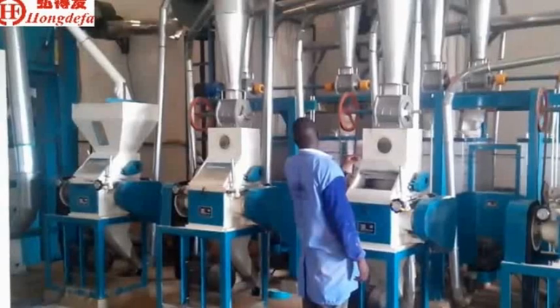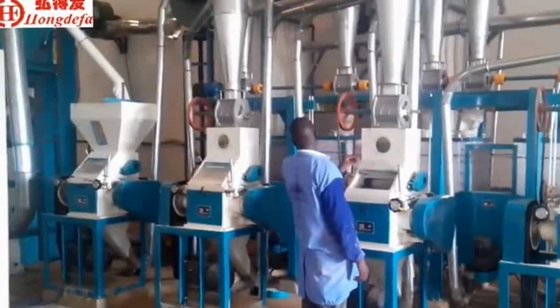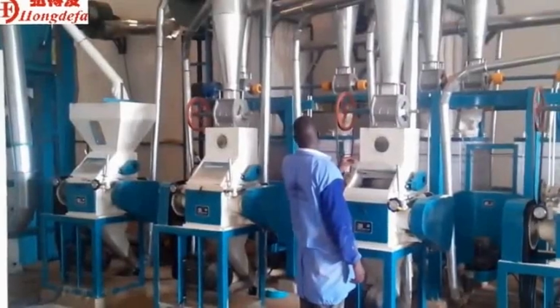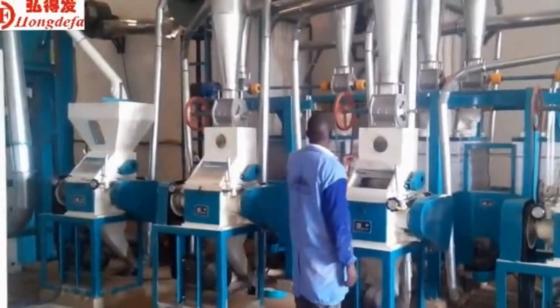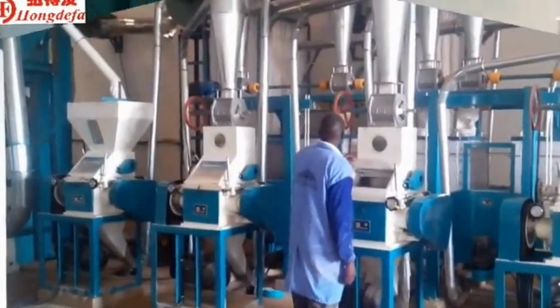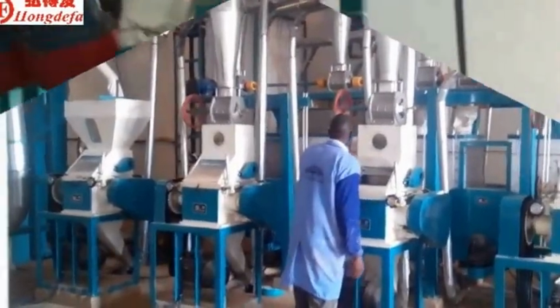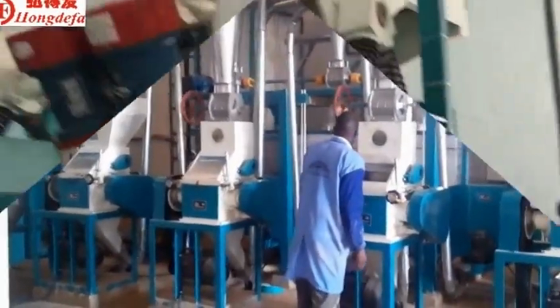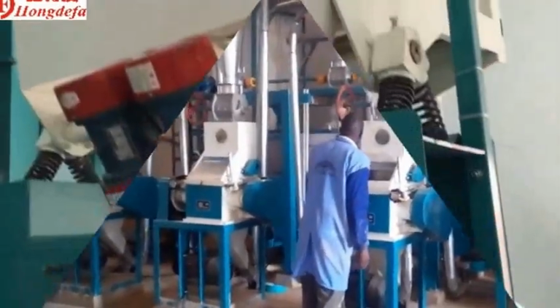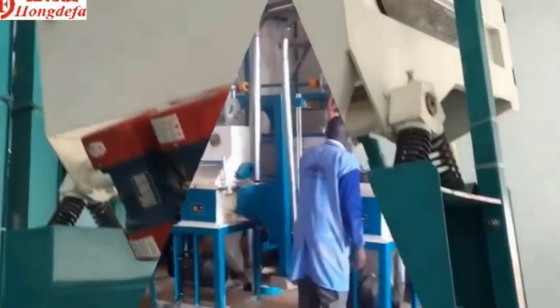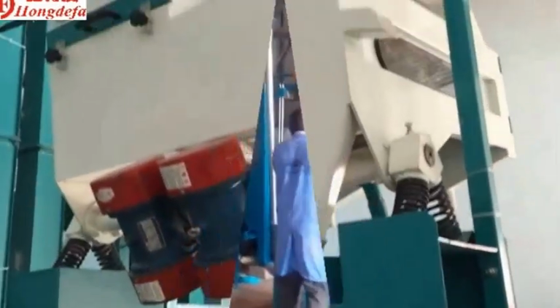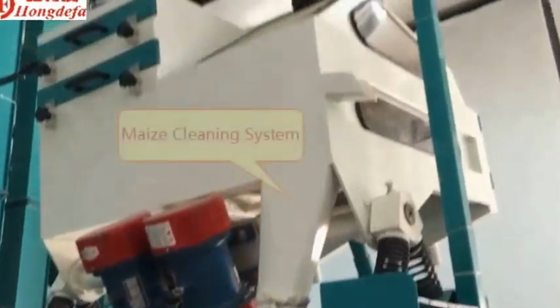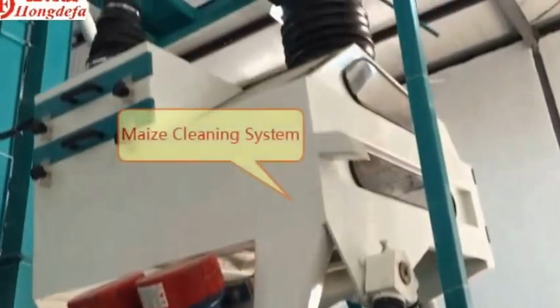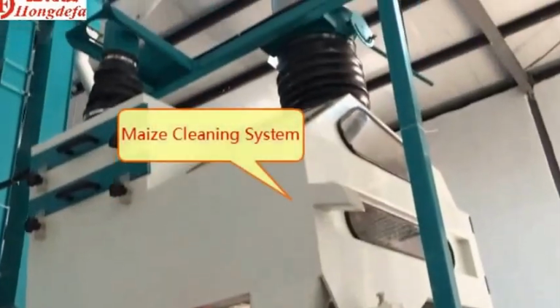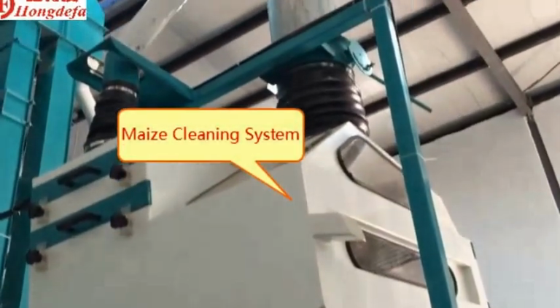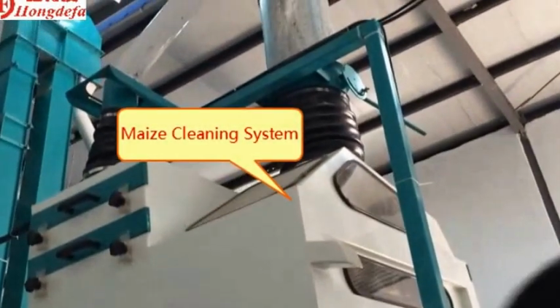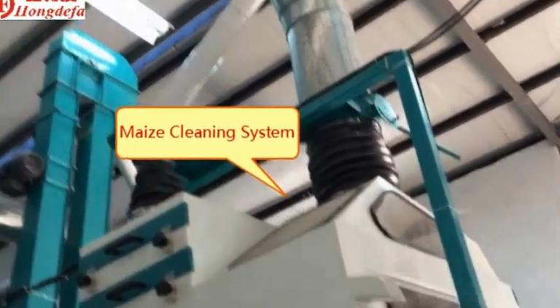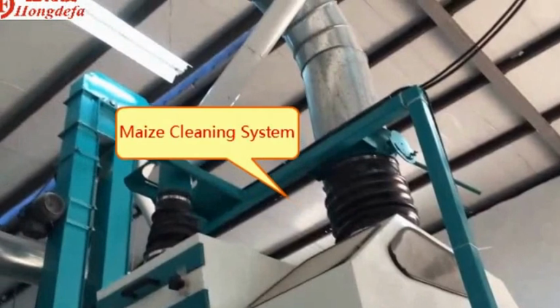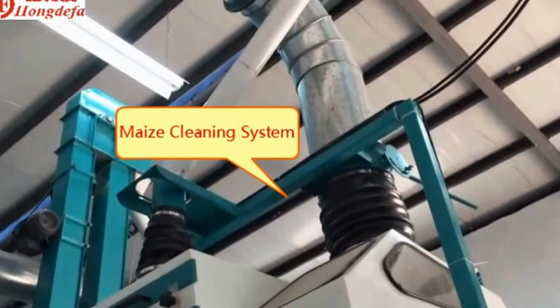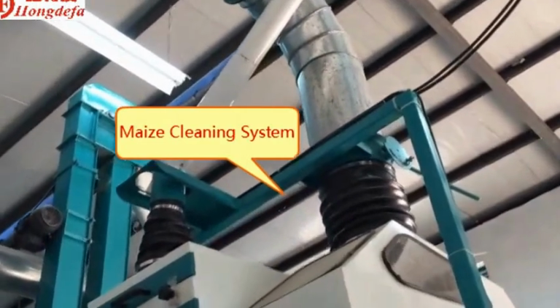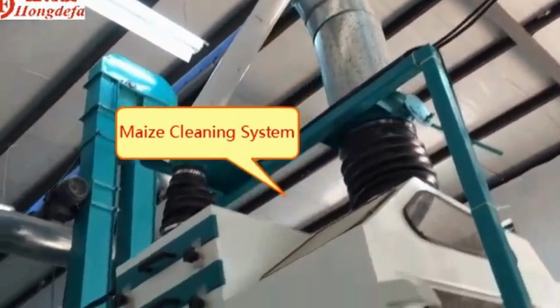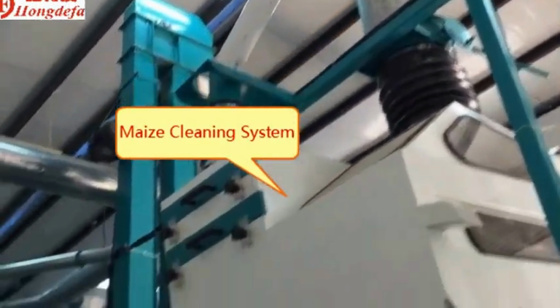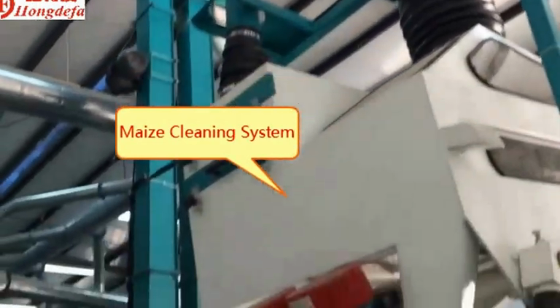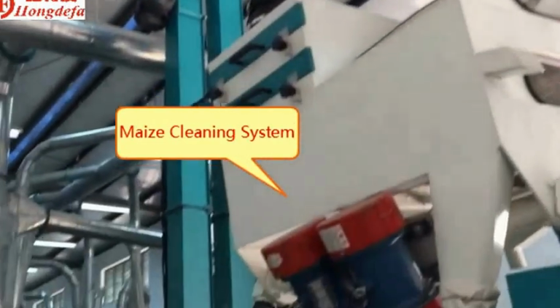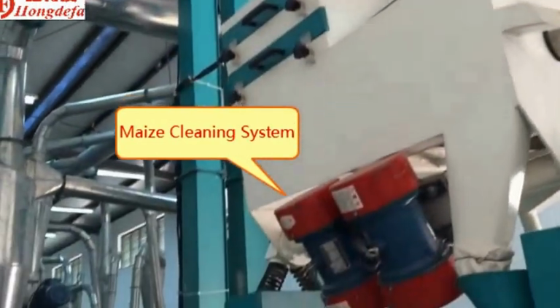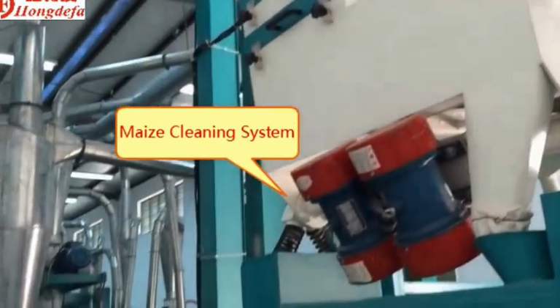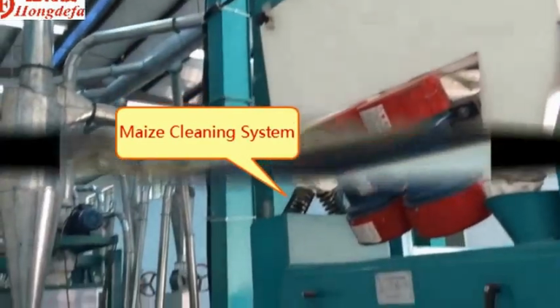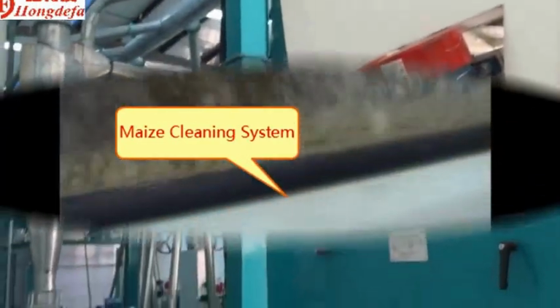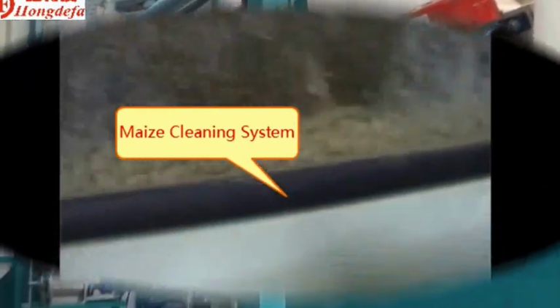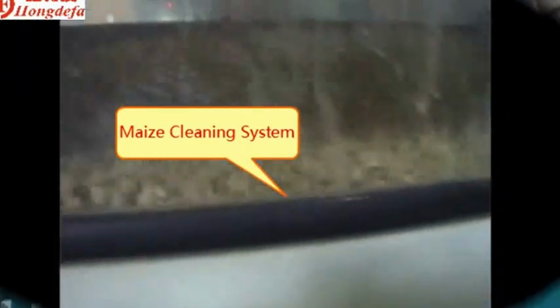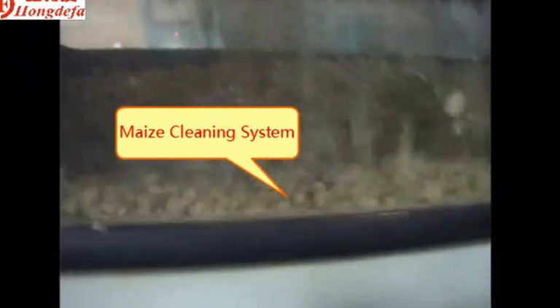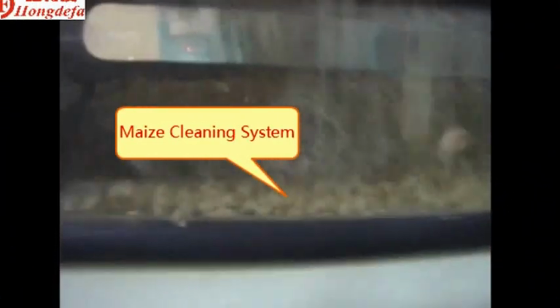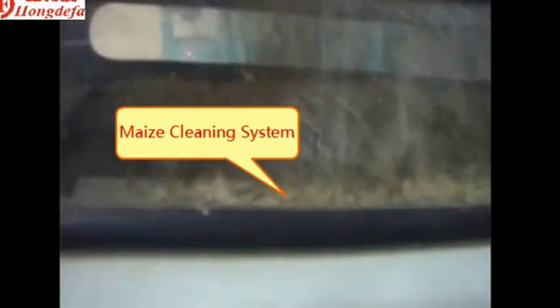24 tons per 24 hour maize milling machine. This line is the most popular line. This milling line is complete.